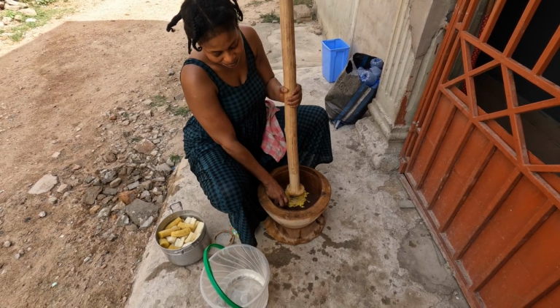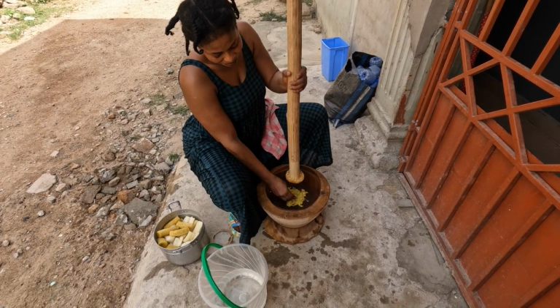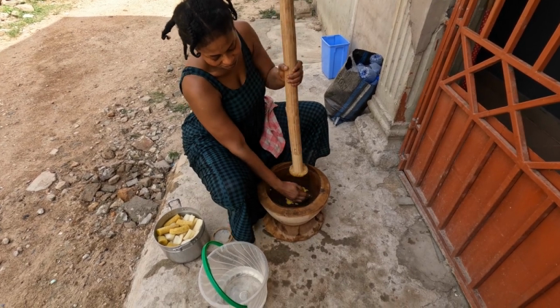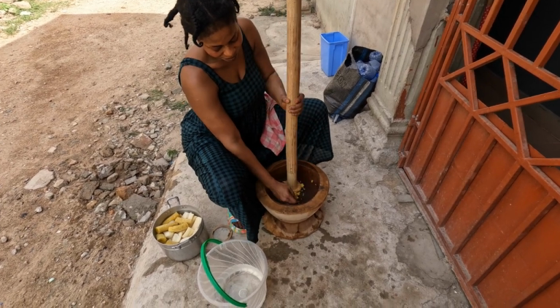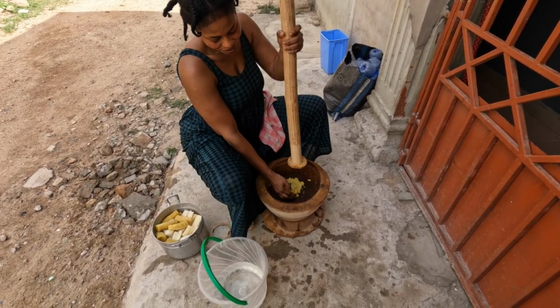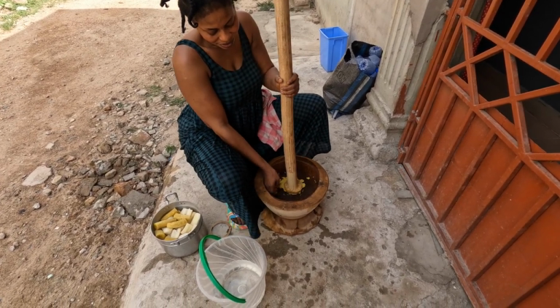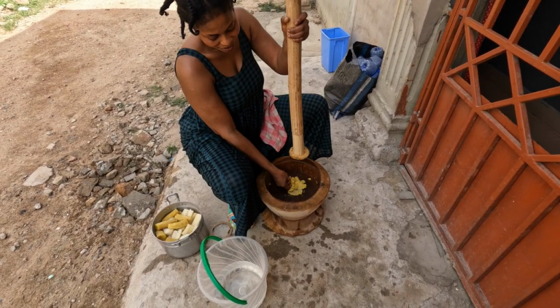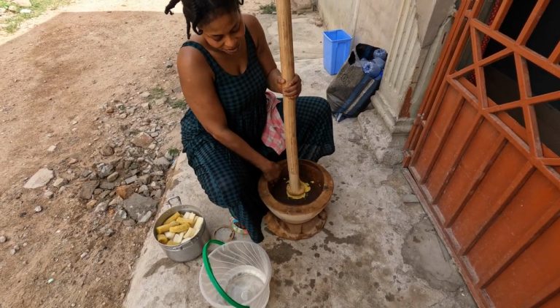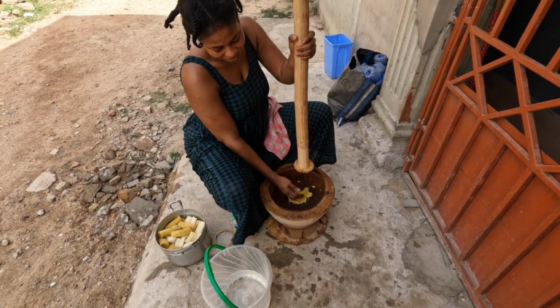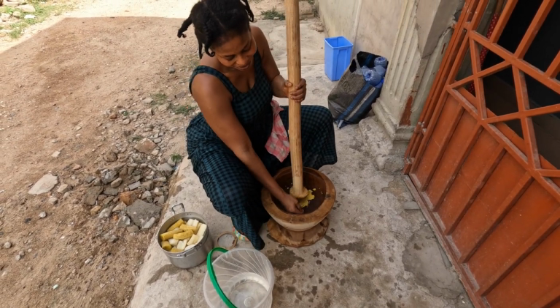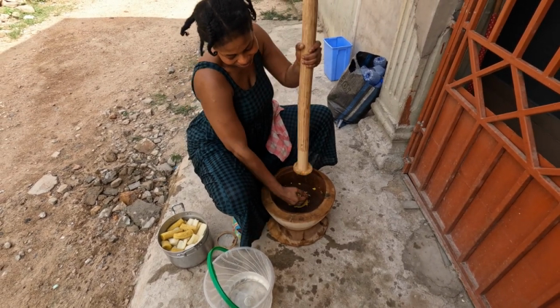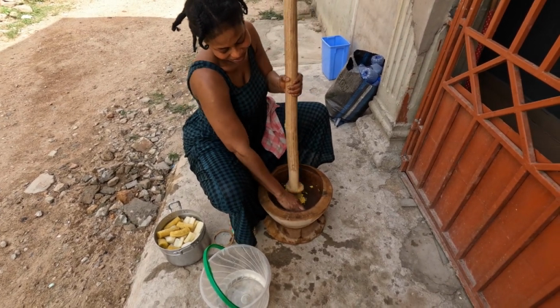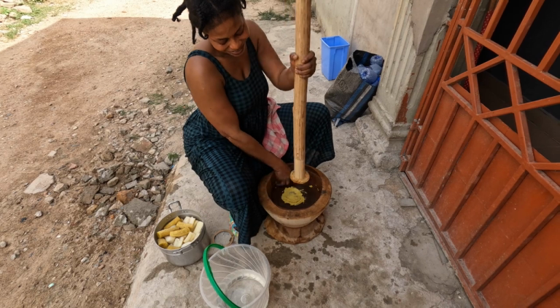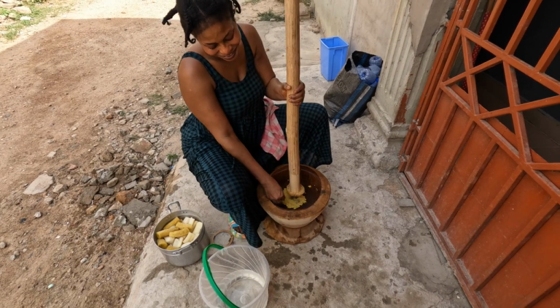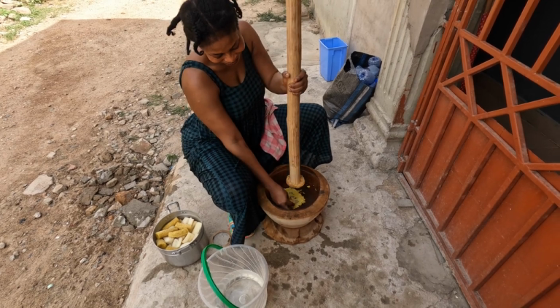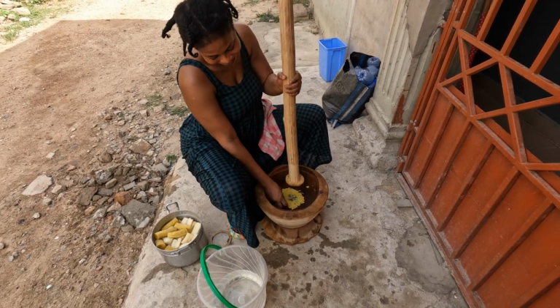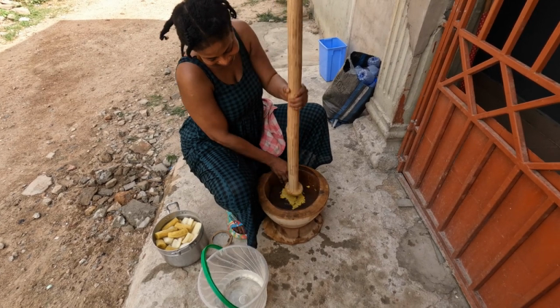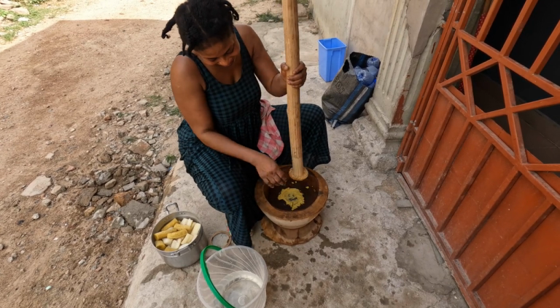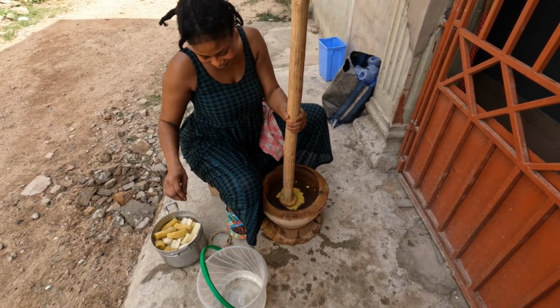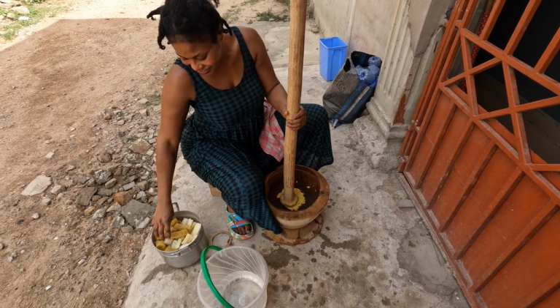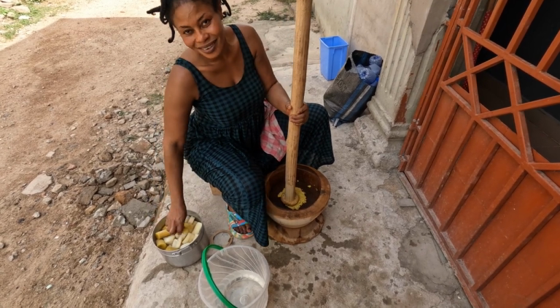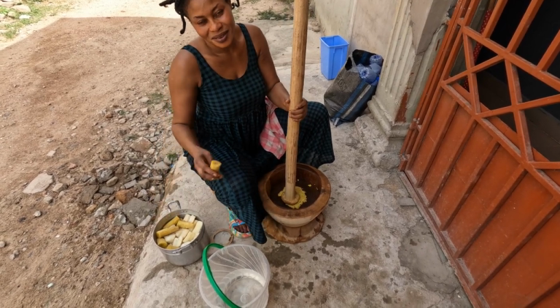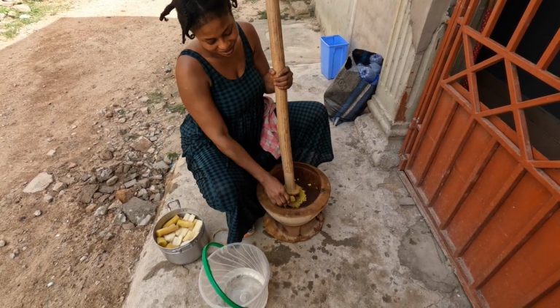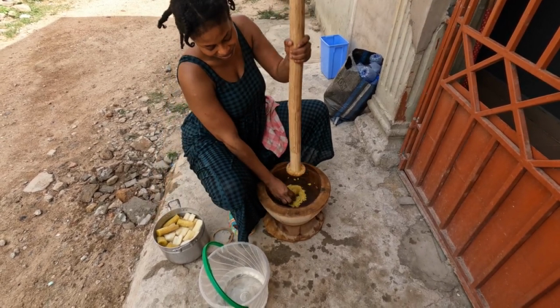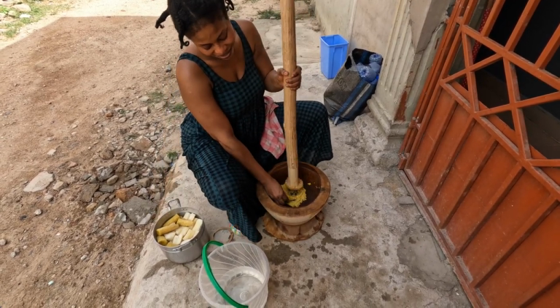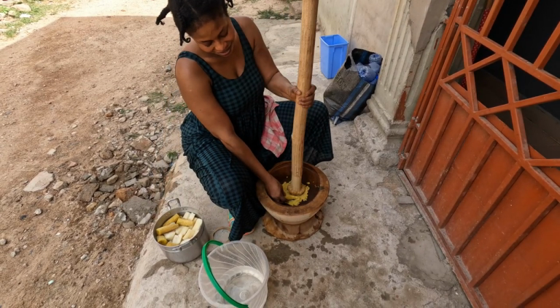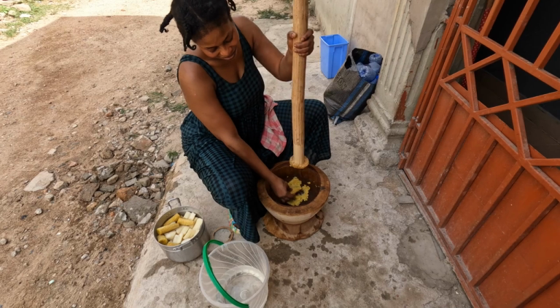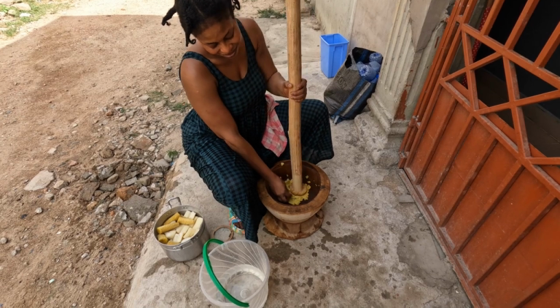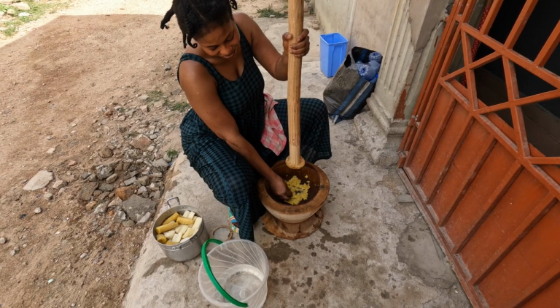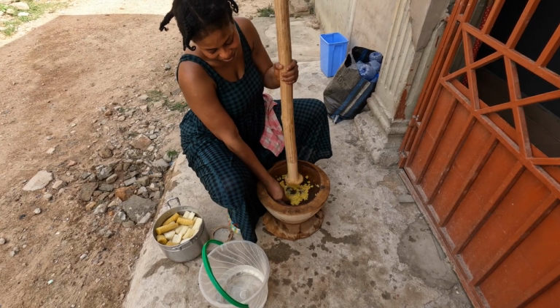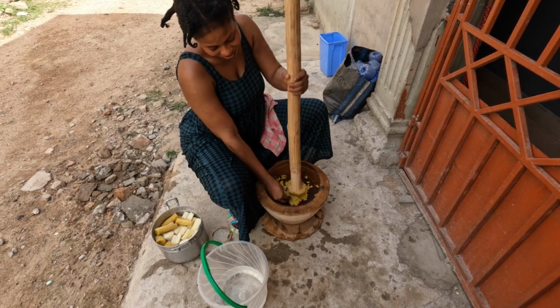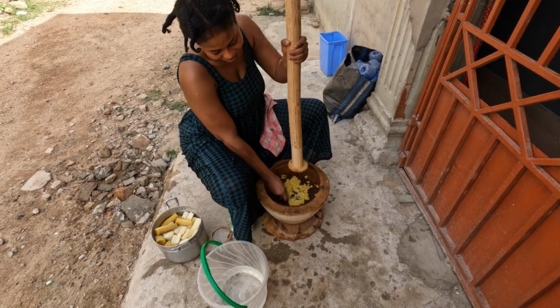So that's plantain, which to me looks like a banana, but it's nothing like a banana, is it? It's already cooked before you can eat it. It smells like potato.